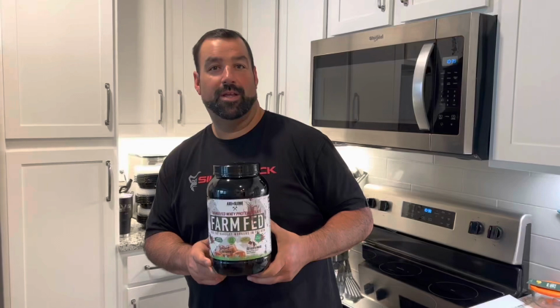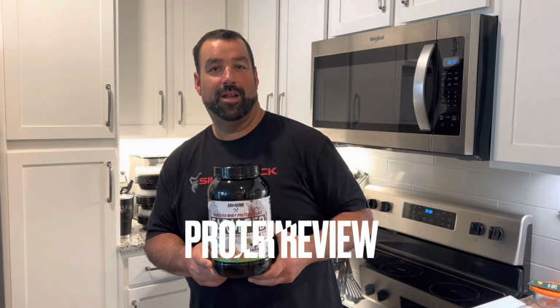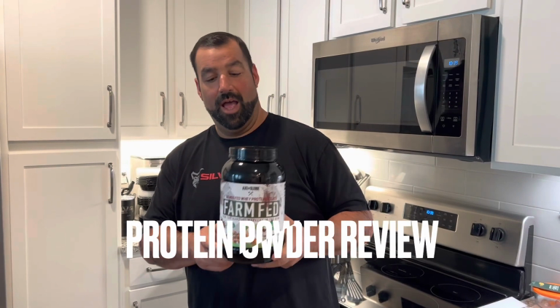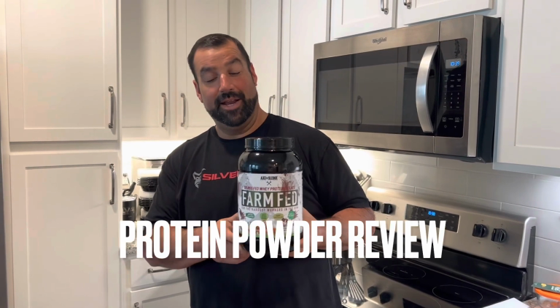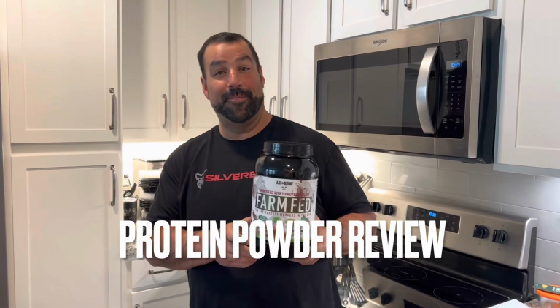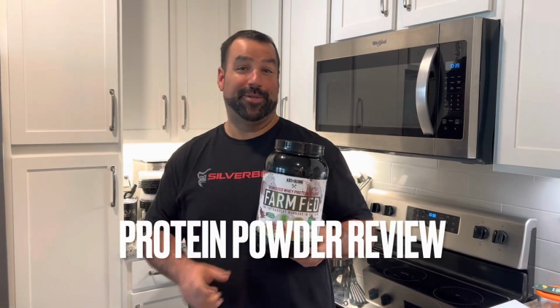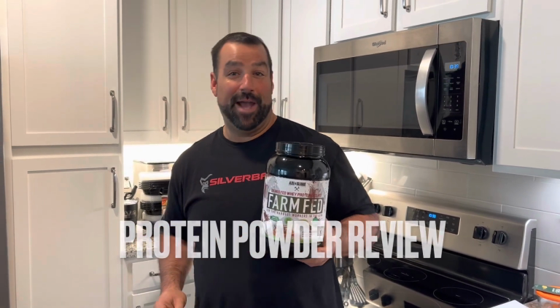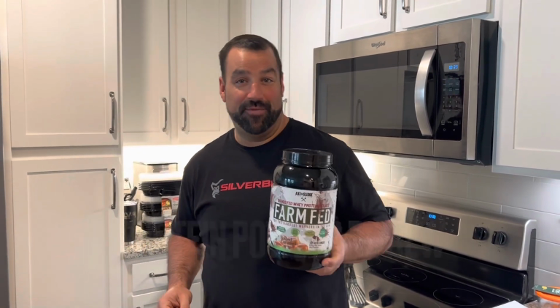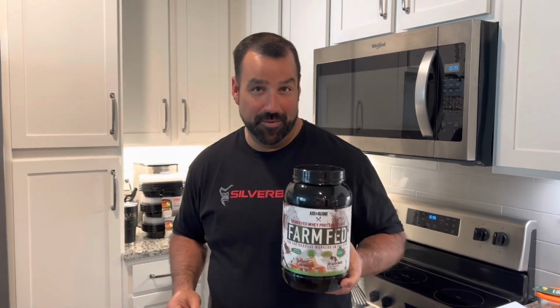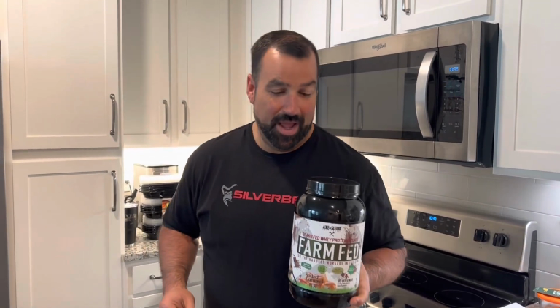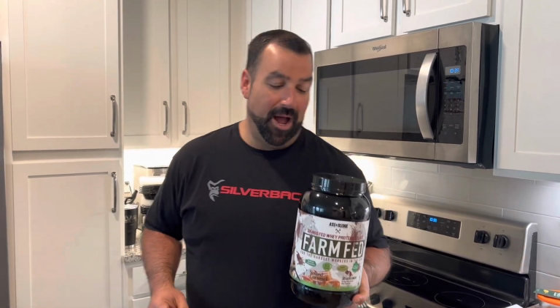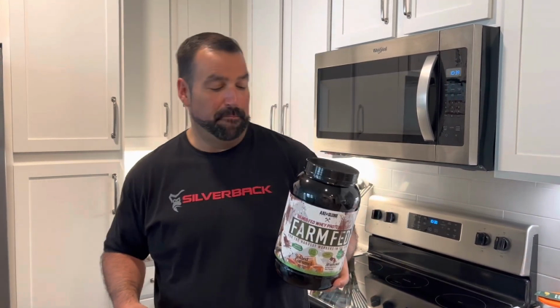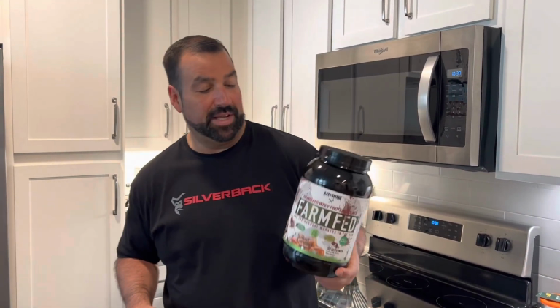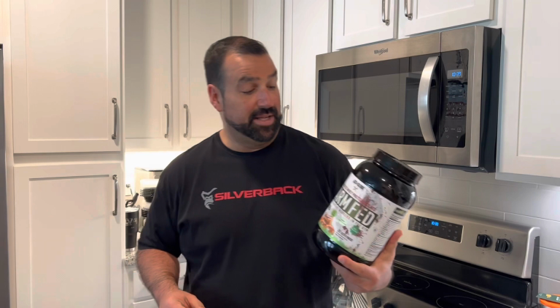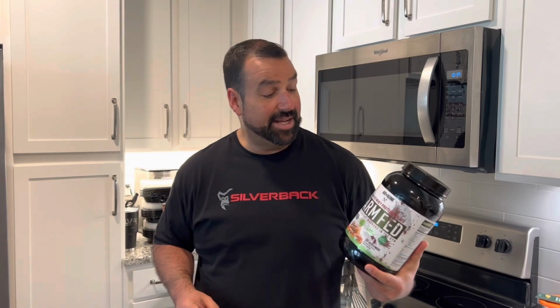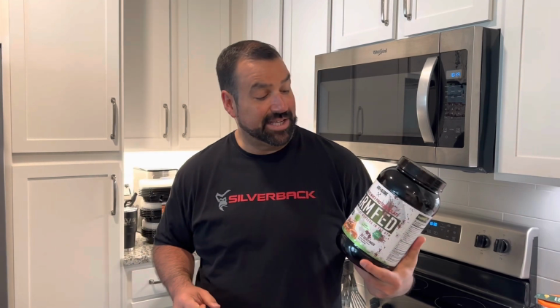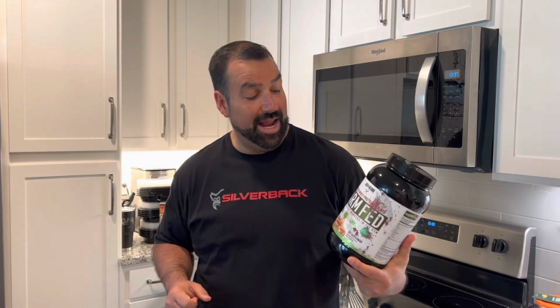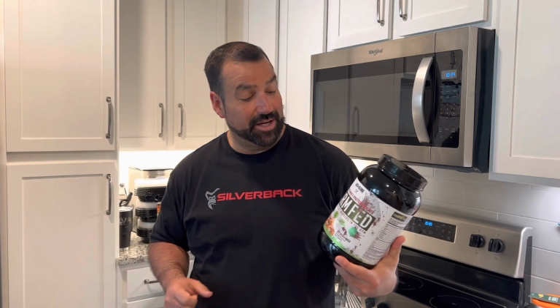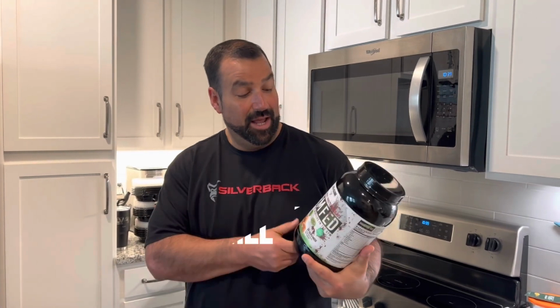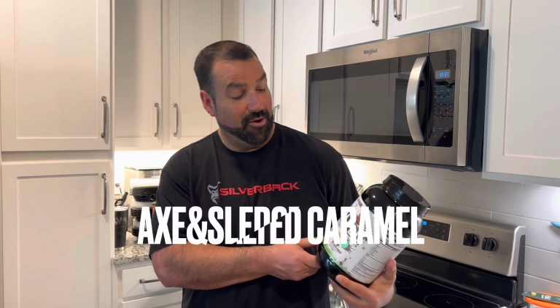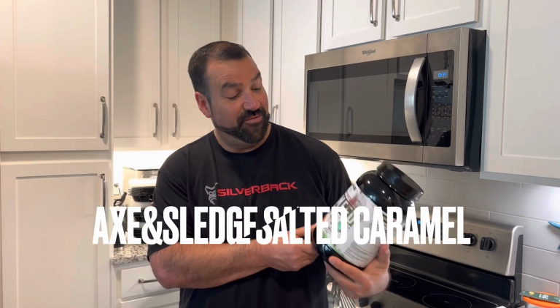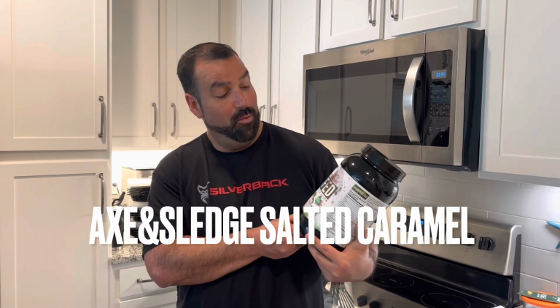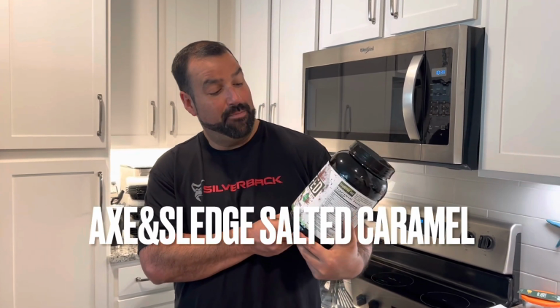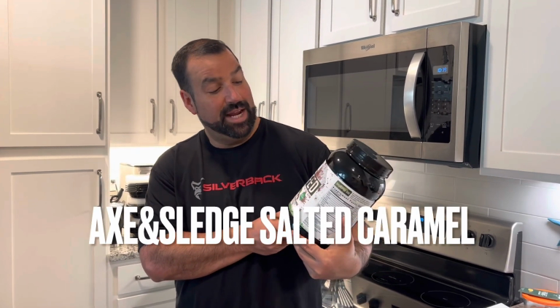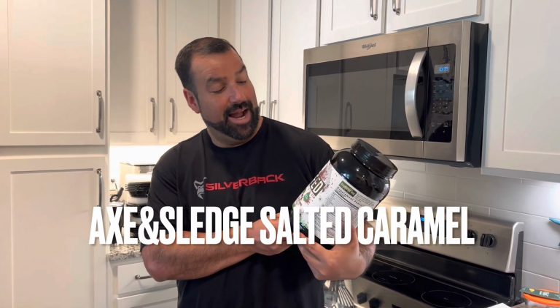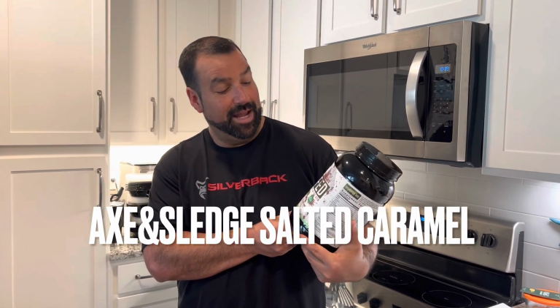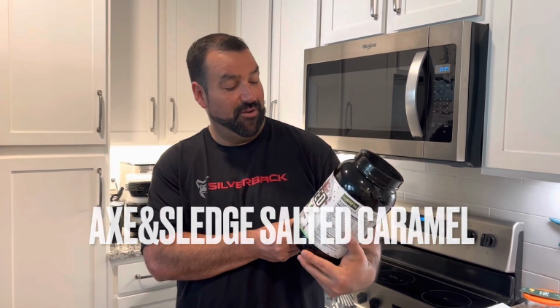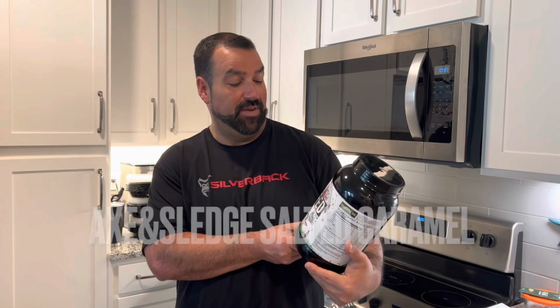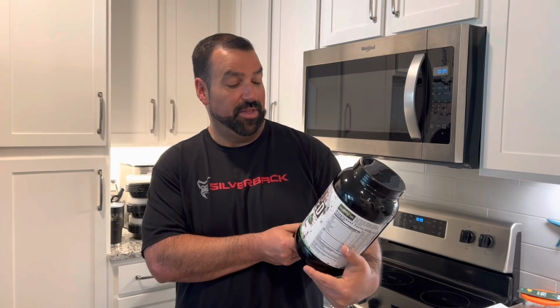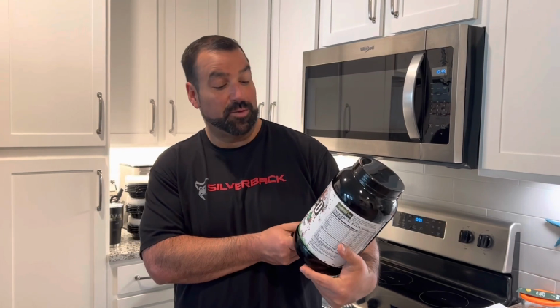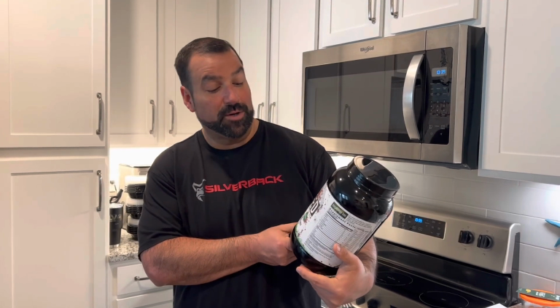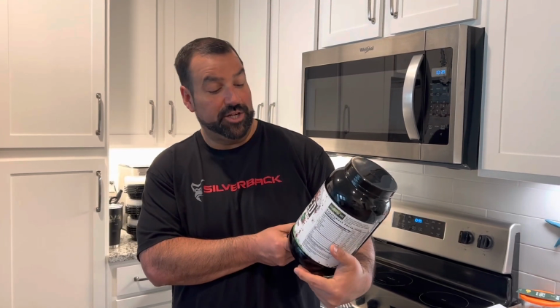I did a protein powder review. This is Axon Sledge — the grass-fed whey protein isolate, farmed for the hardest workers in the gym.